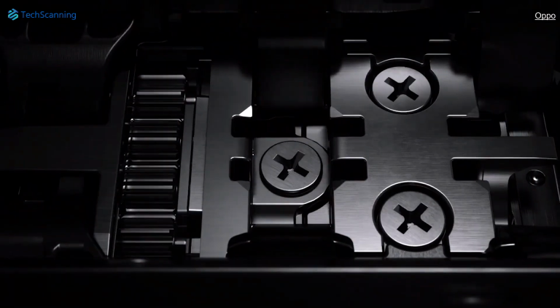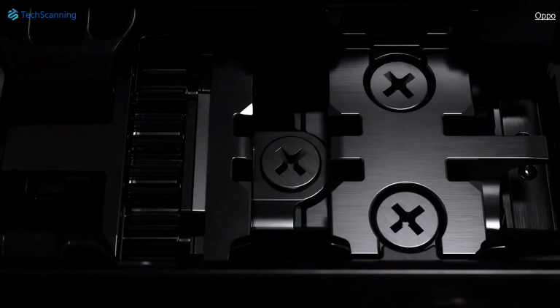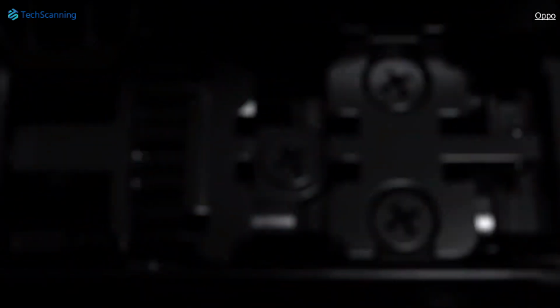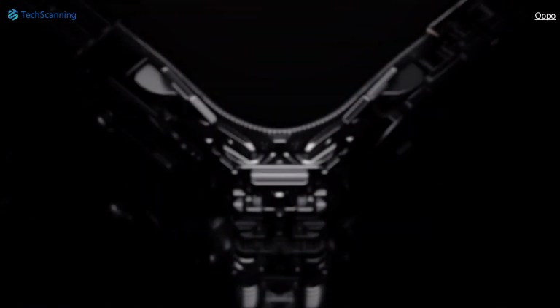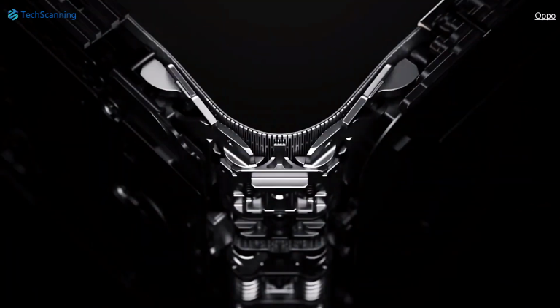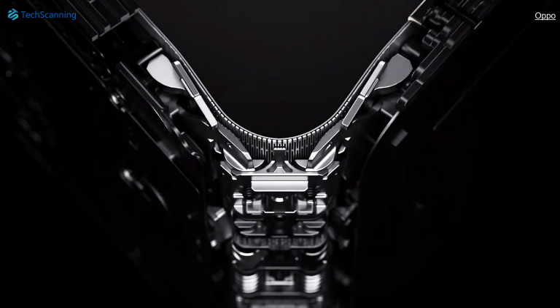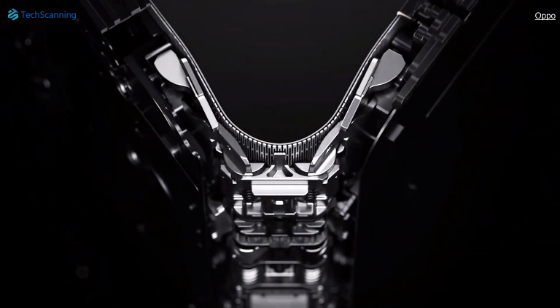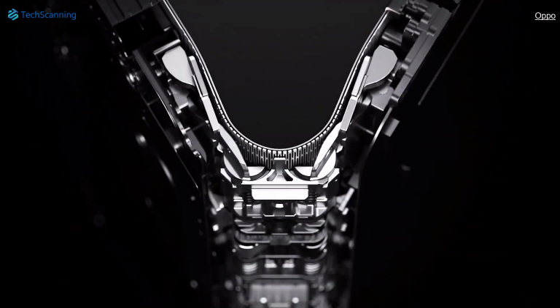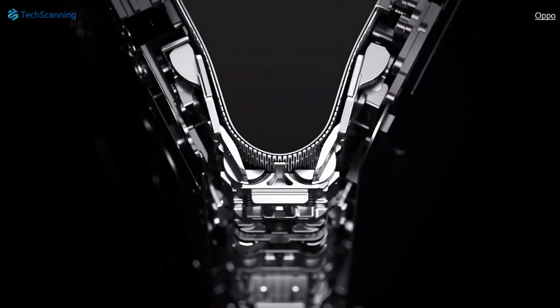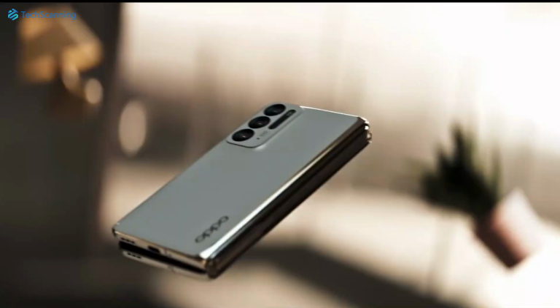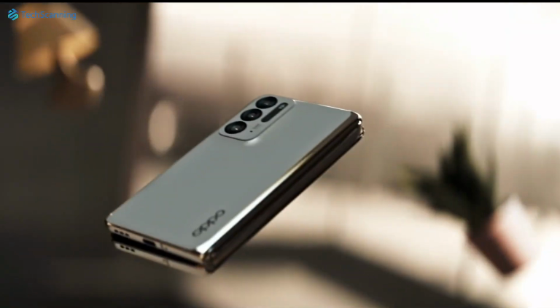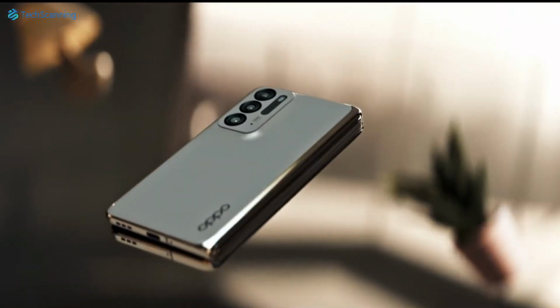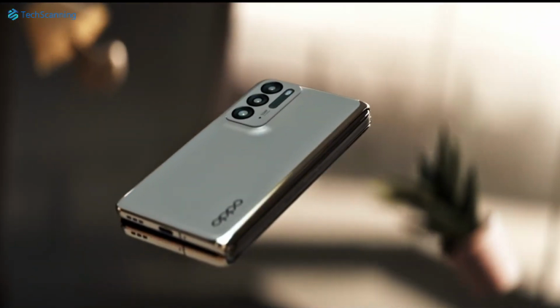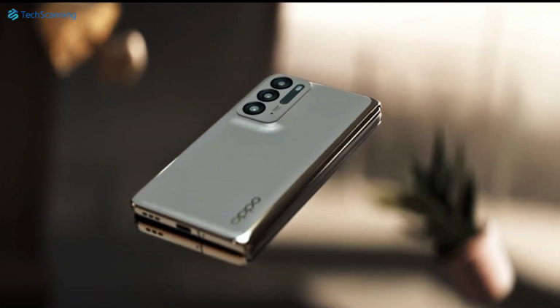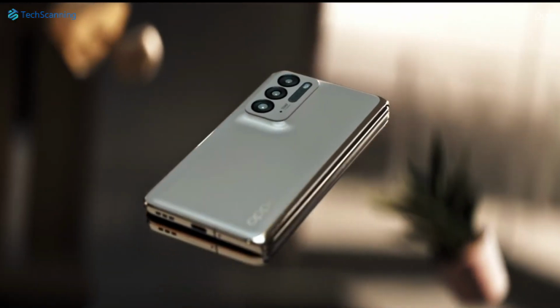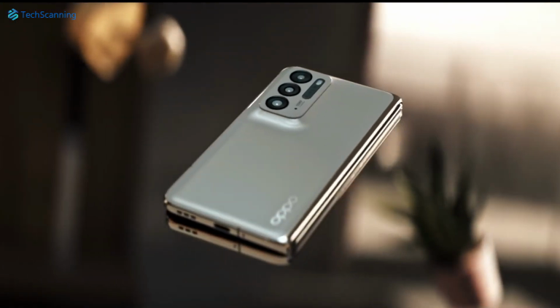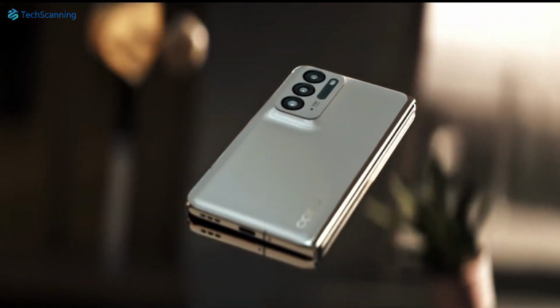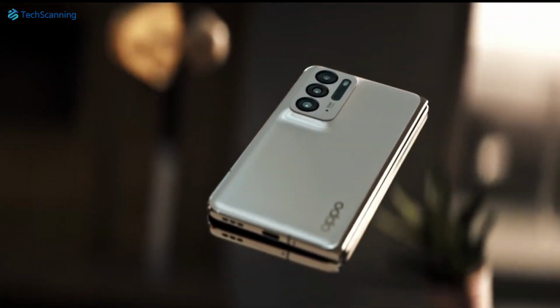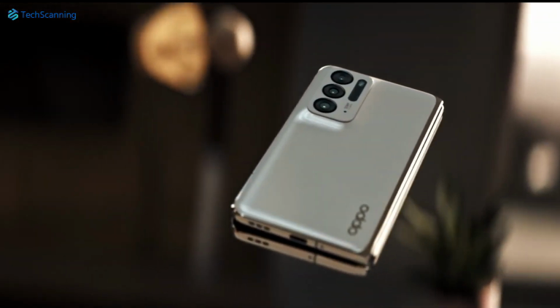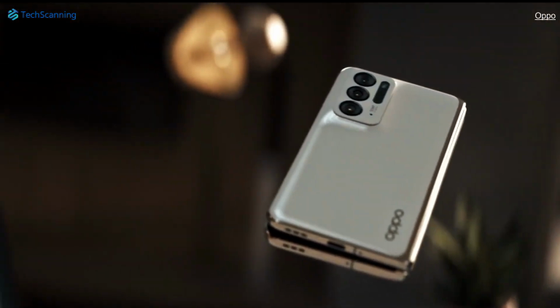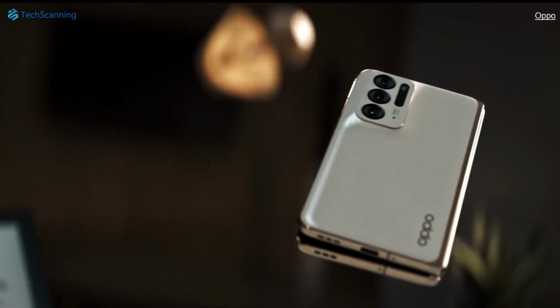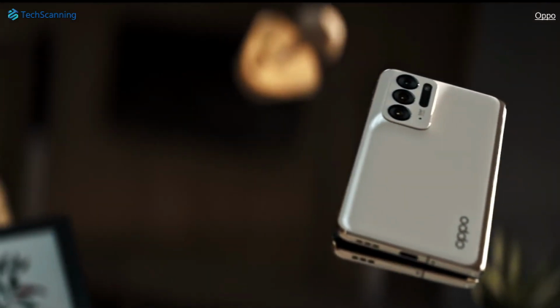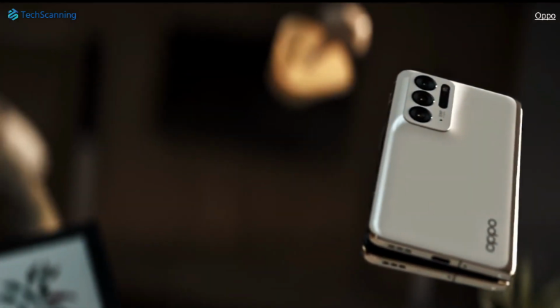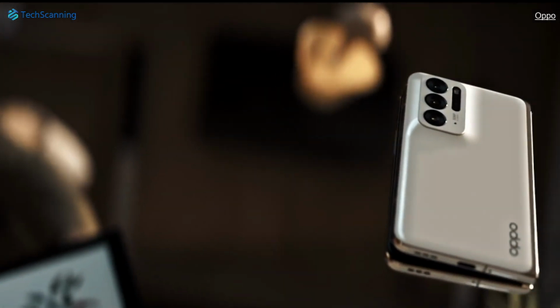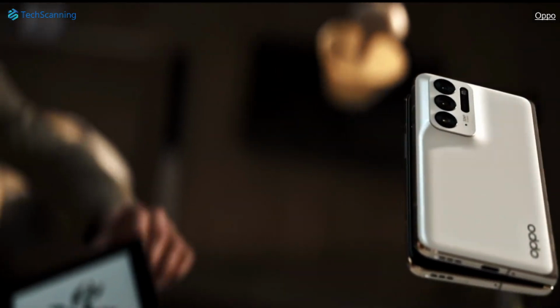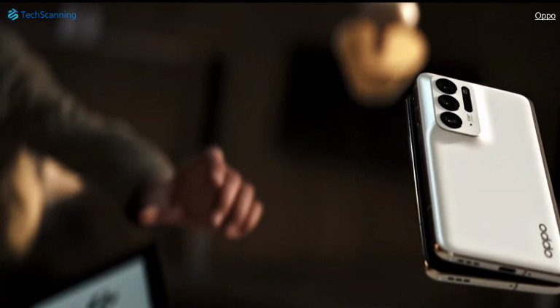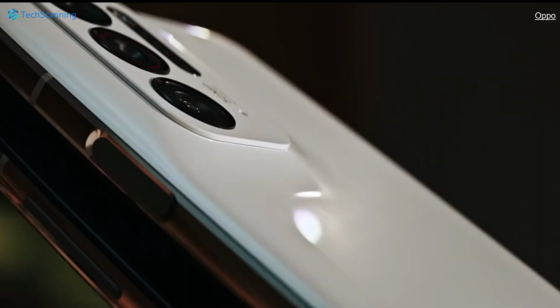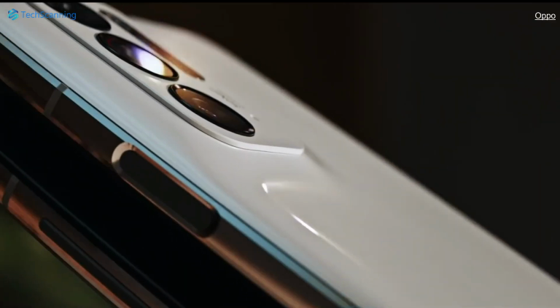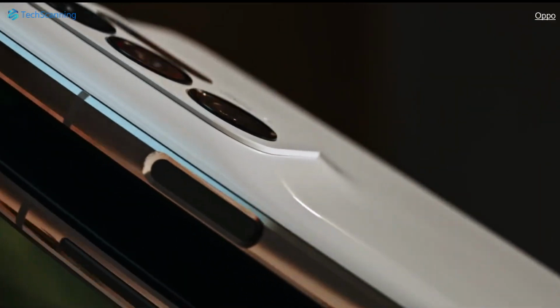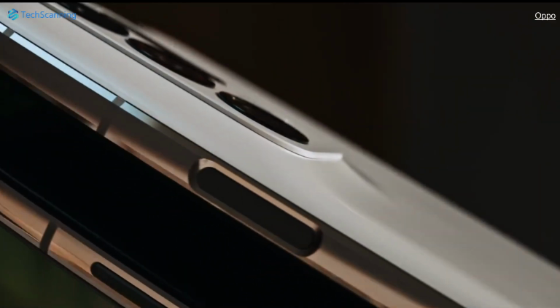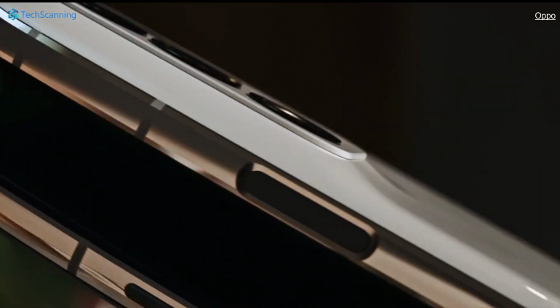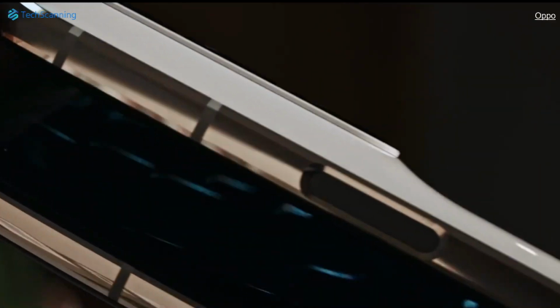The tipster also shared about the design — that Oppo could release the next generation of its foldable with faux leather, which will be, I think, a good decision compared to last year's Find N that had a slippery back.